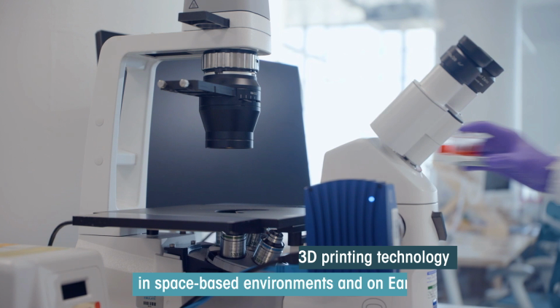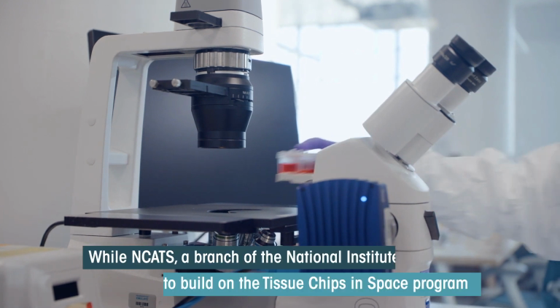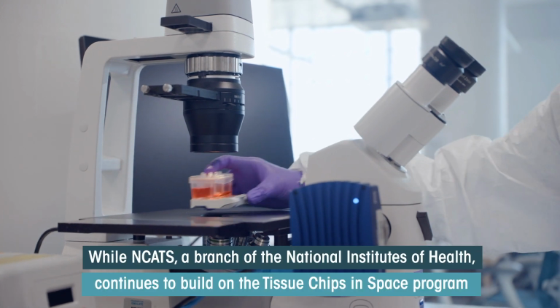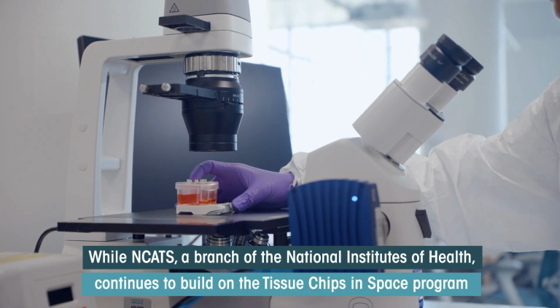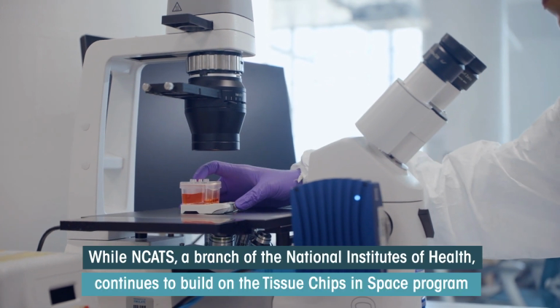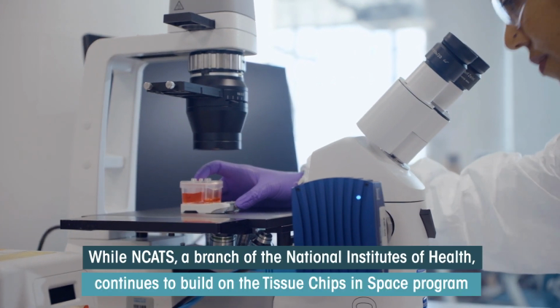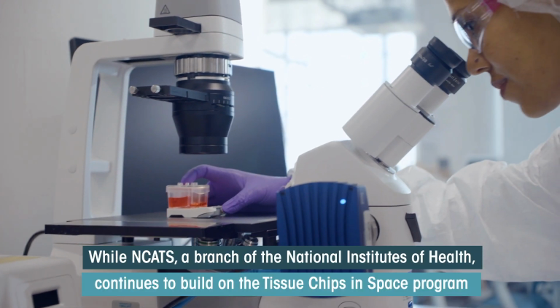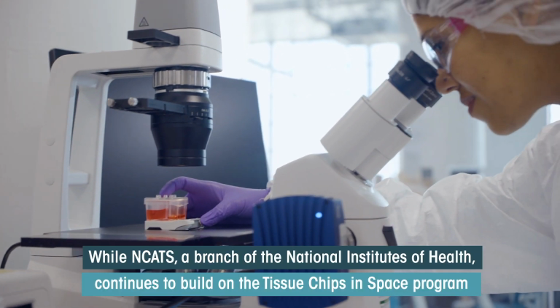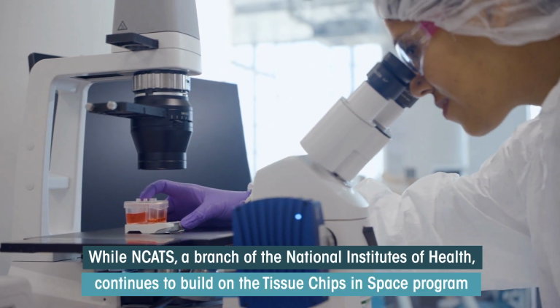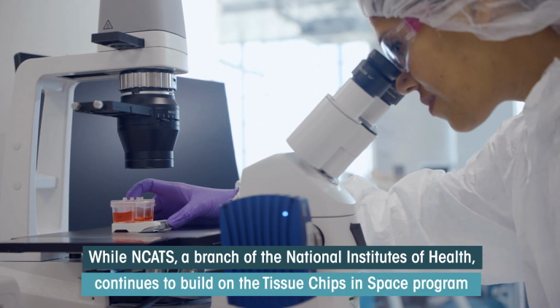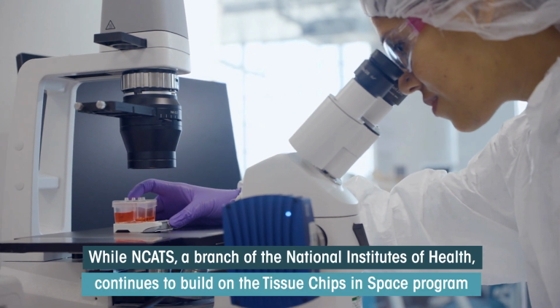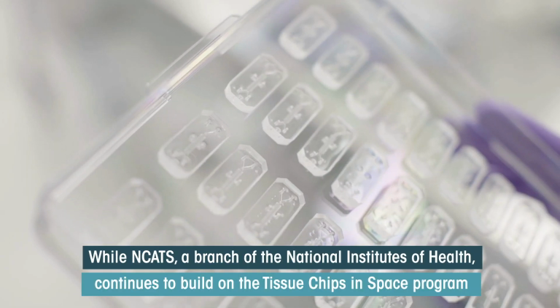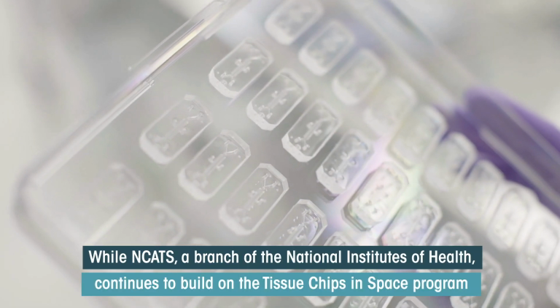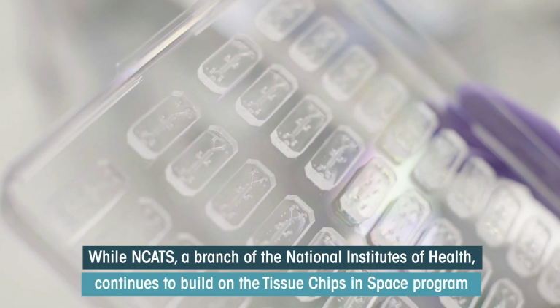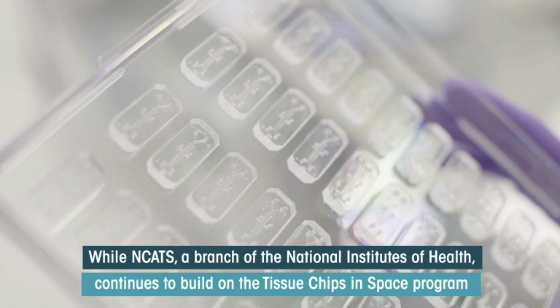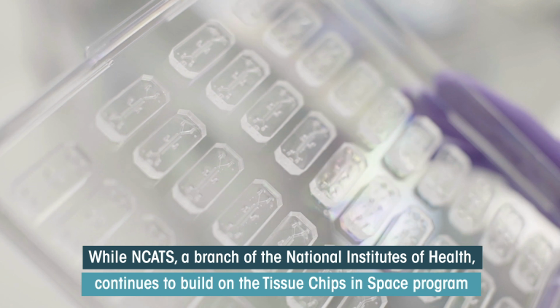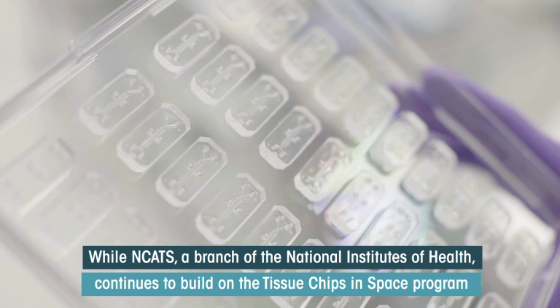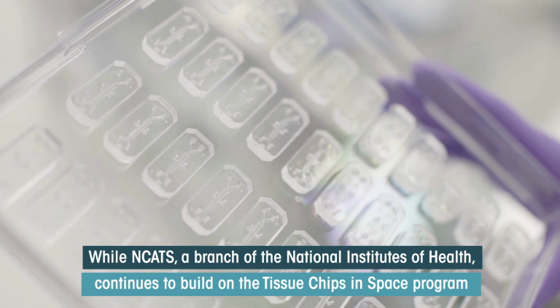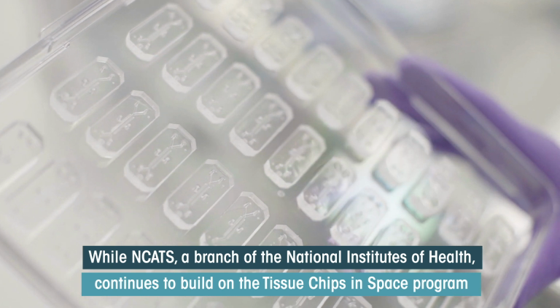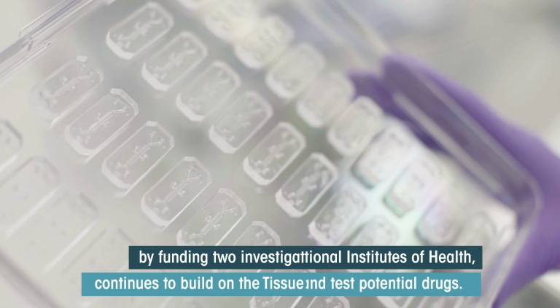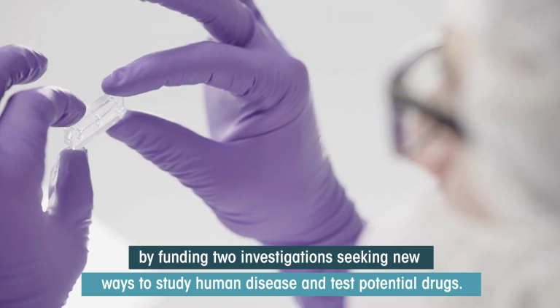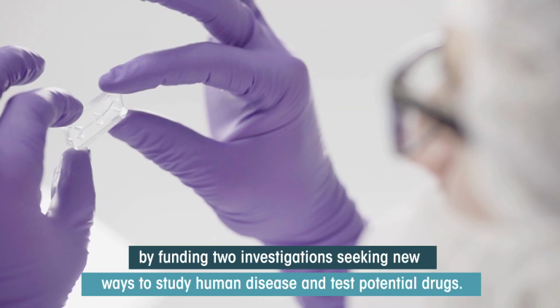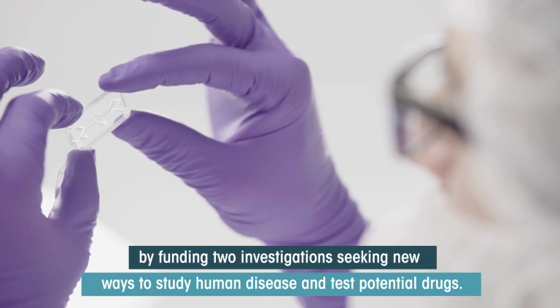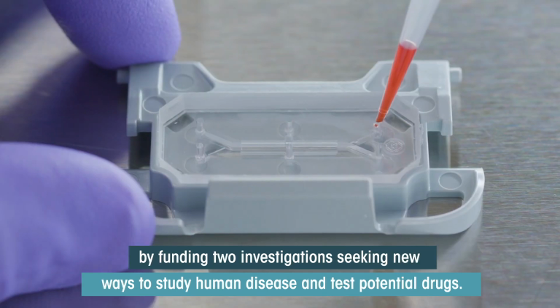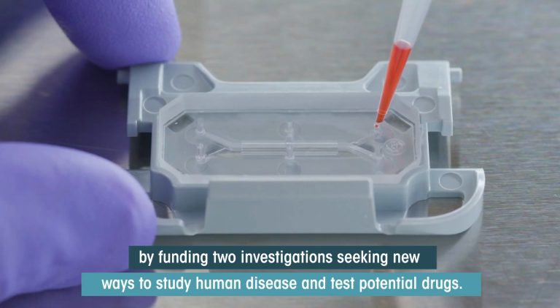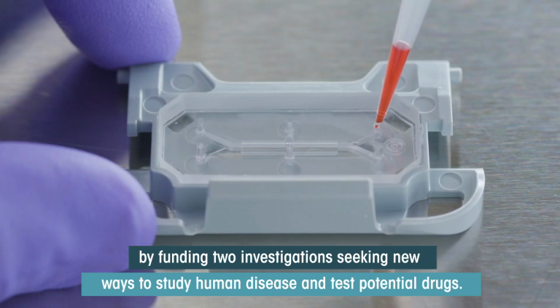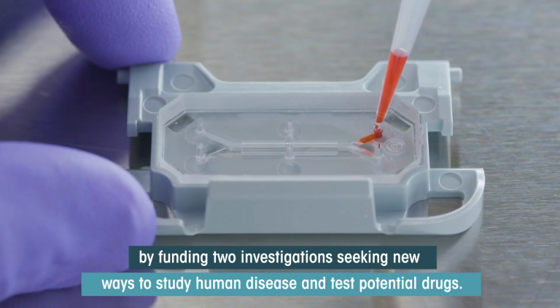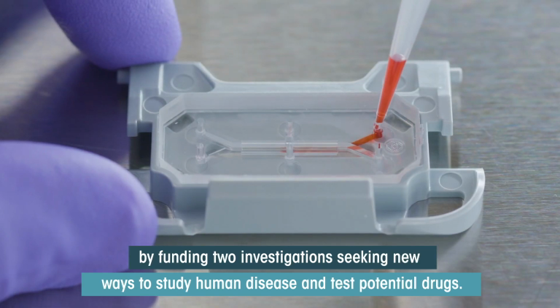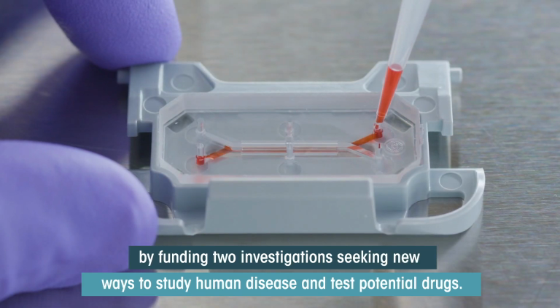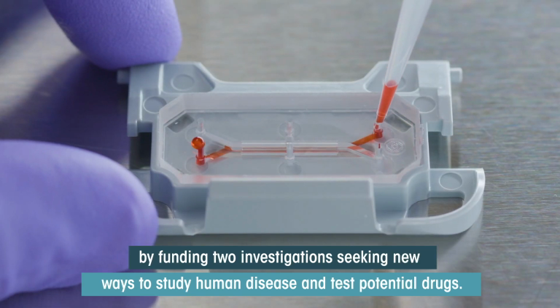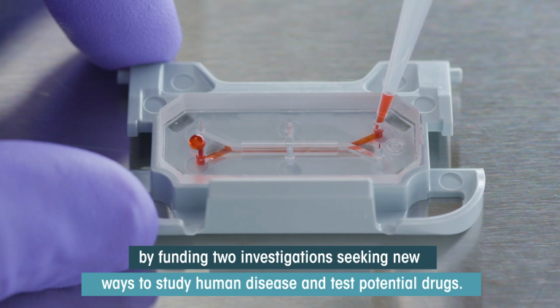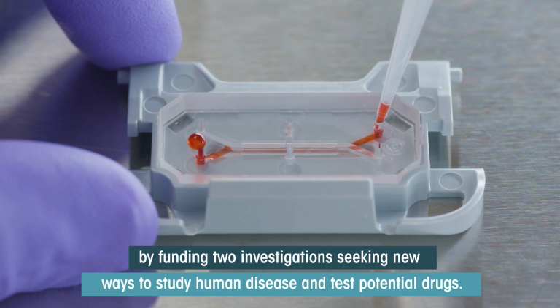While NCATS, a branch of the National Institutes of Health, continues to build on the Tissue Chips in Space program by funding two investigations seeking new ways to study human disease and test potential drugs.